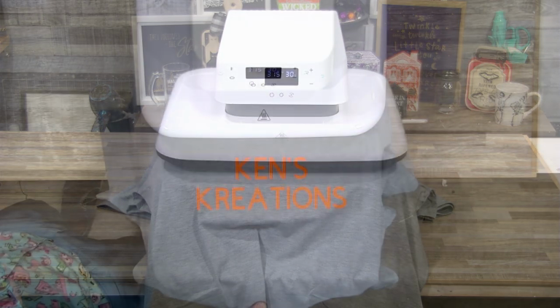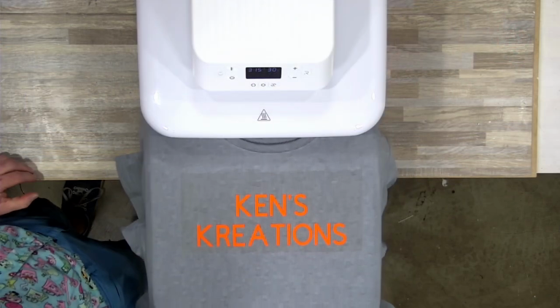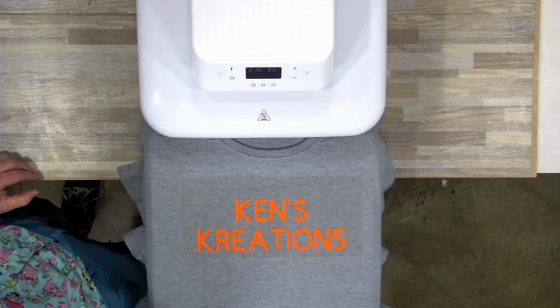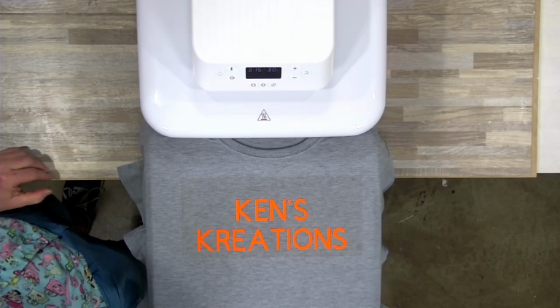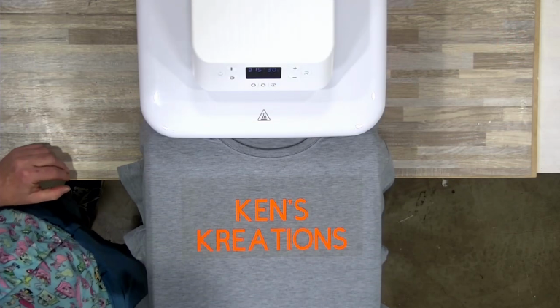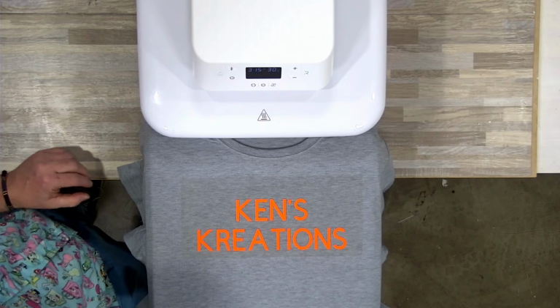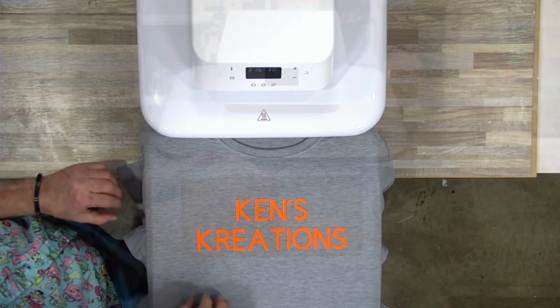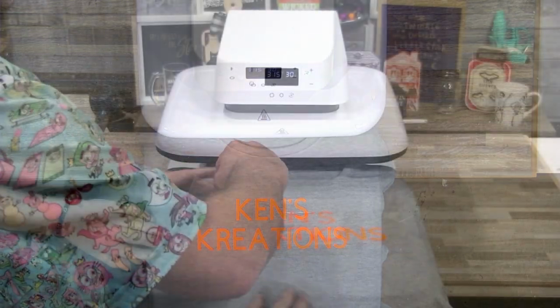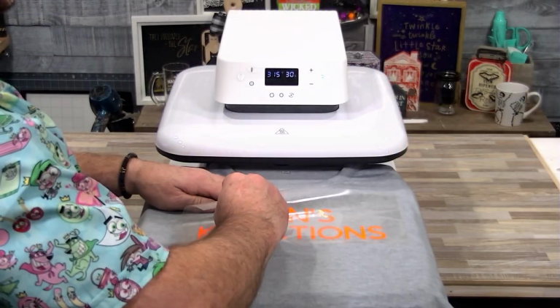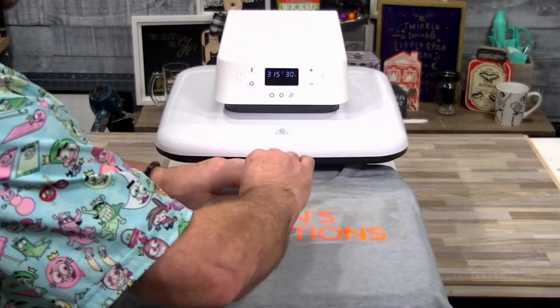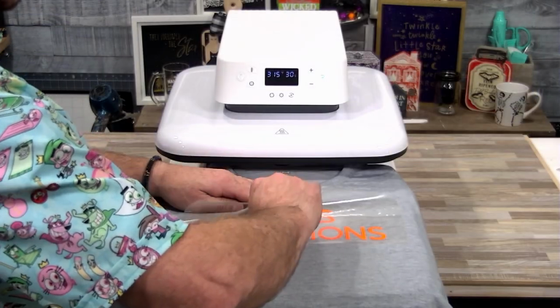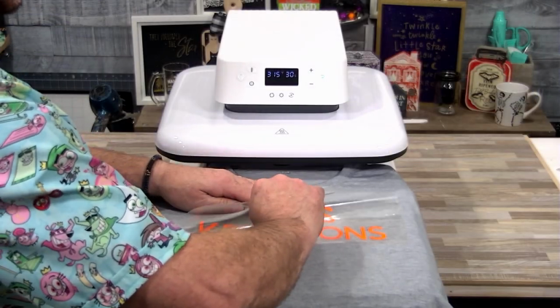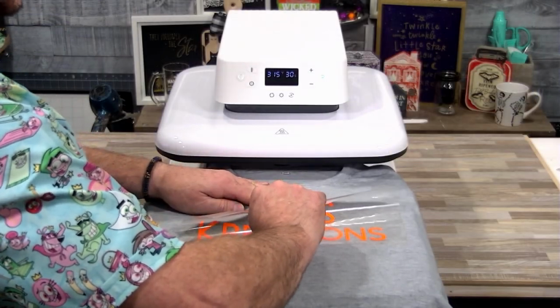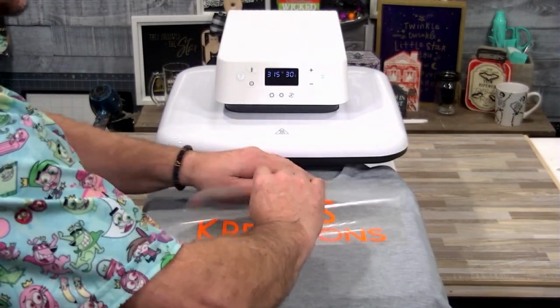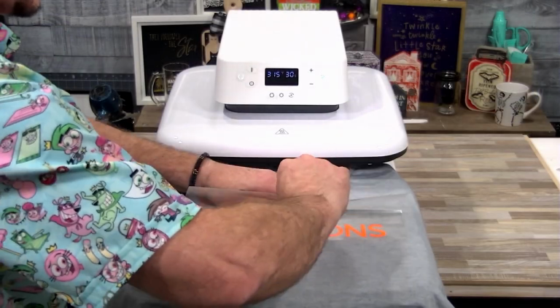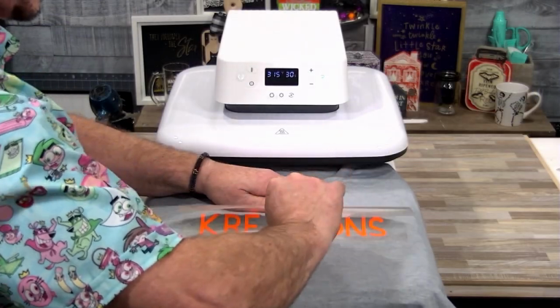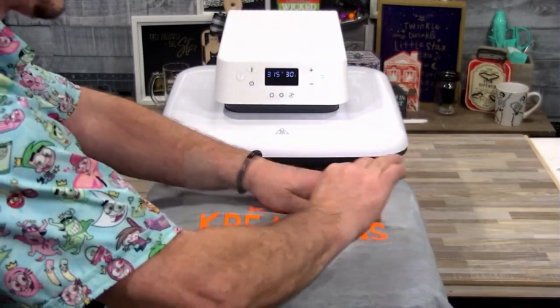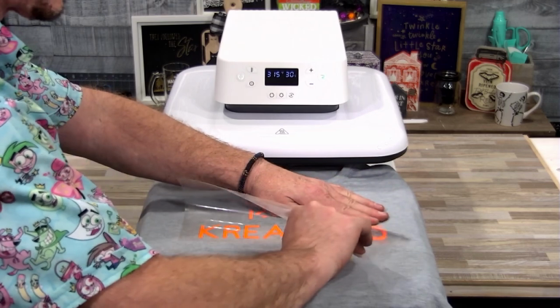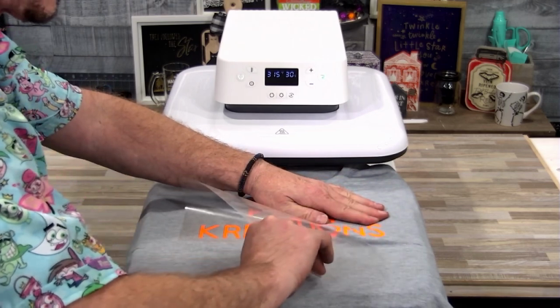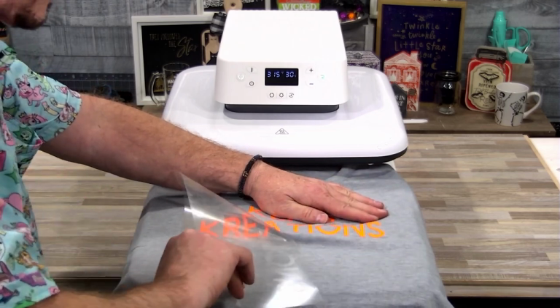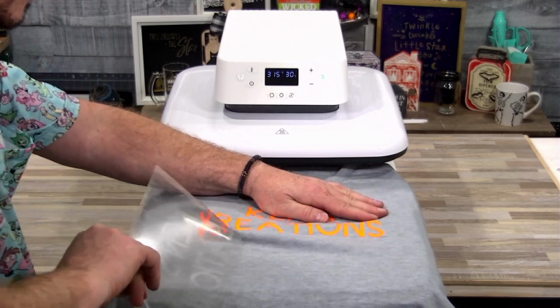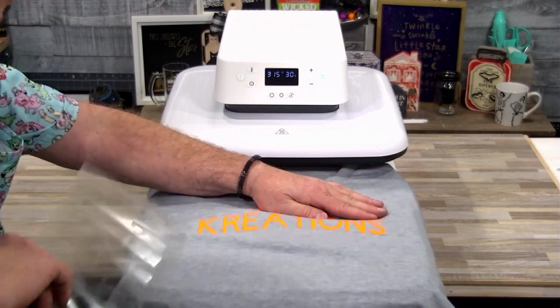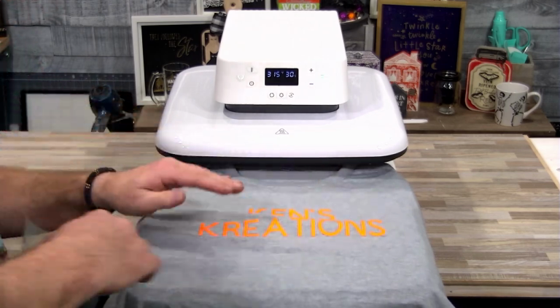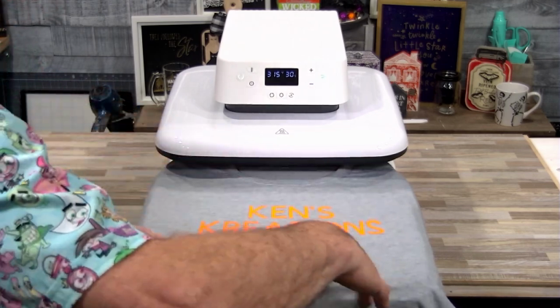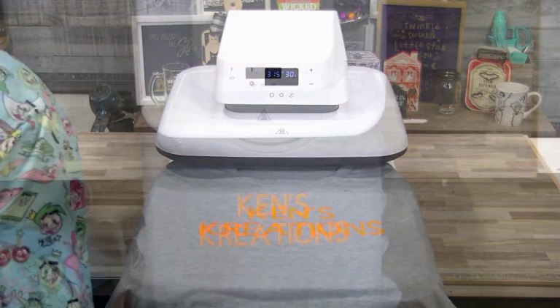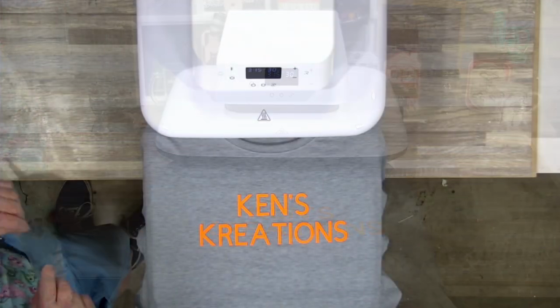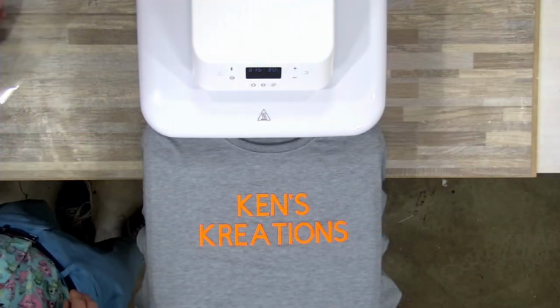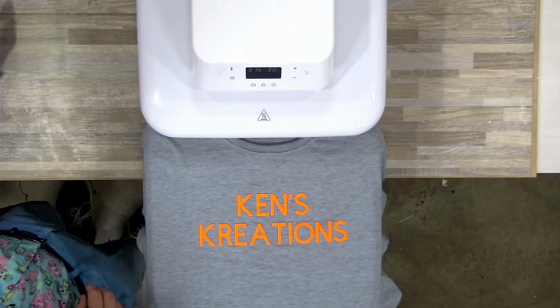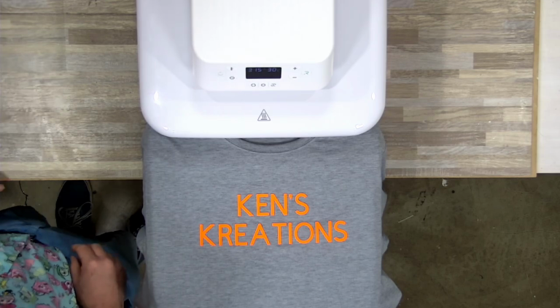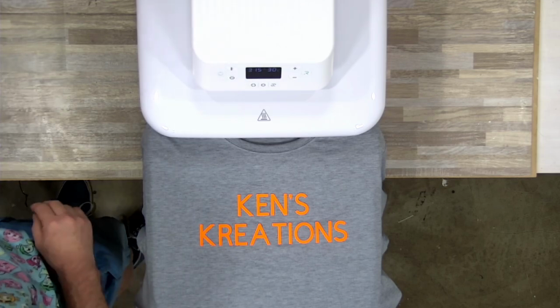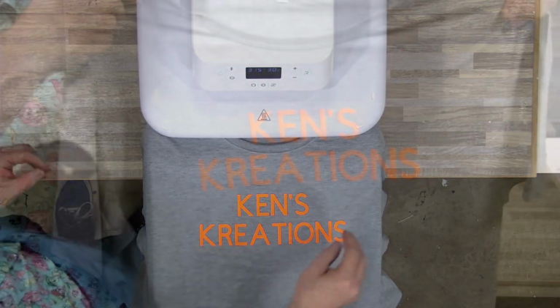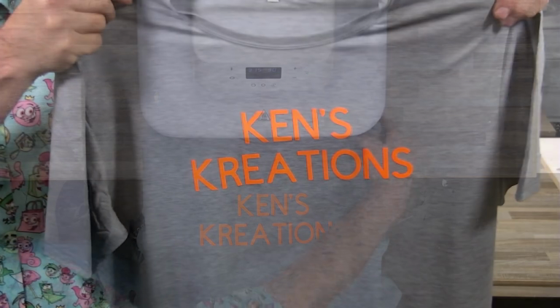Just like that, it is all done. We're going to let that cool for approximately a minute, and once you do that you can easily pull off the backer sheet. And once we pull that off — voila, look at that. Perfect.